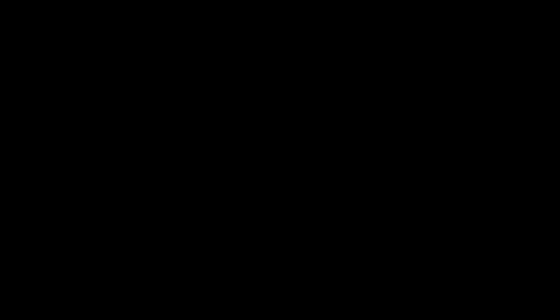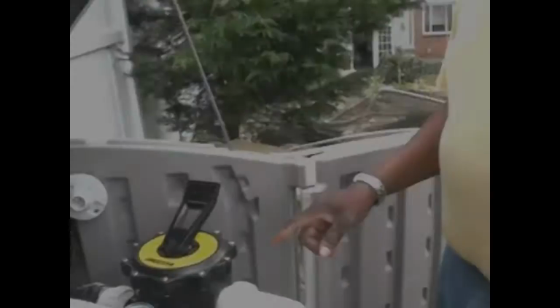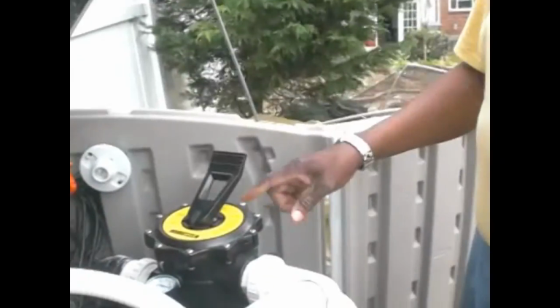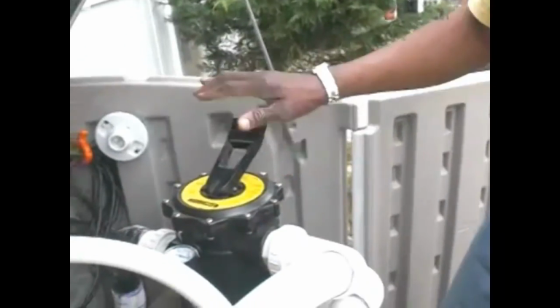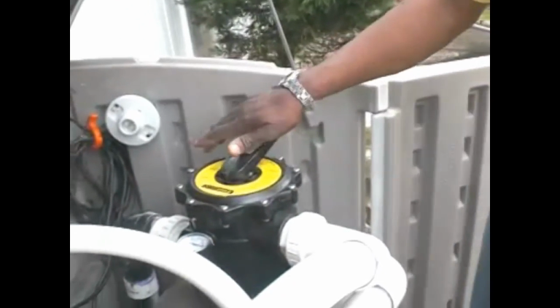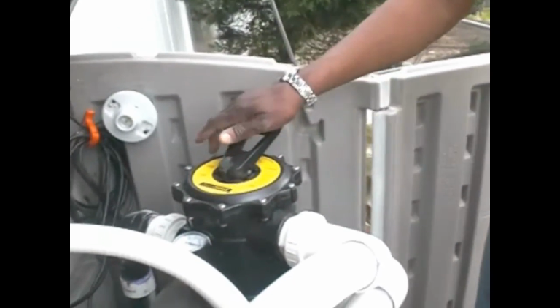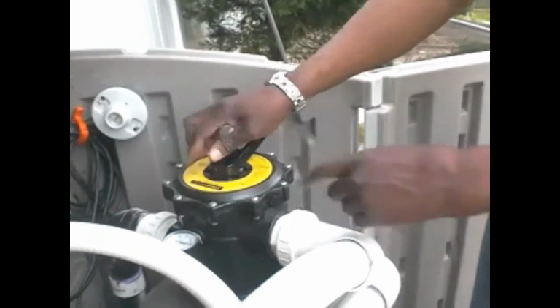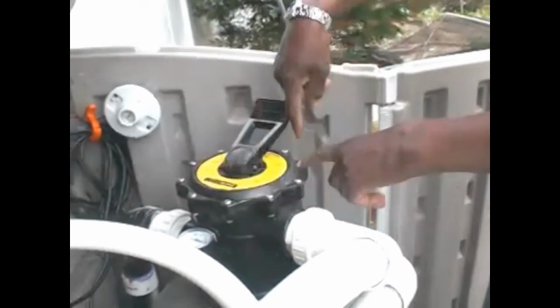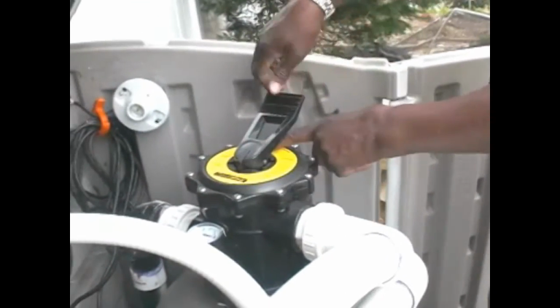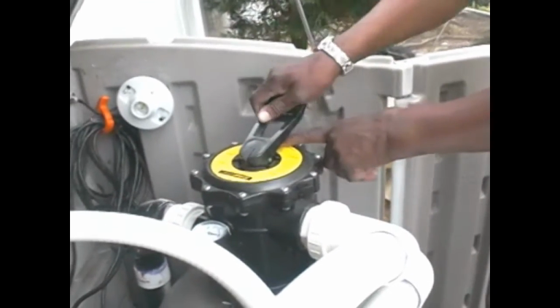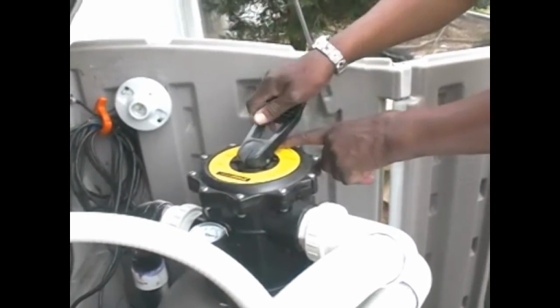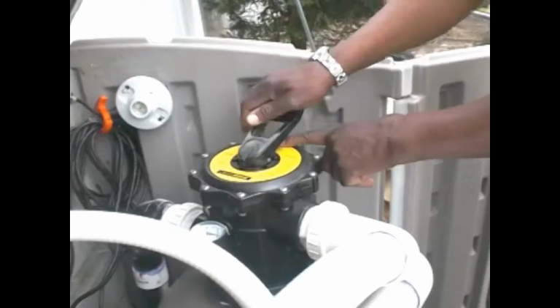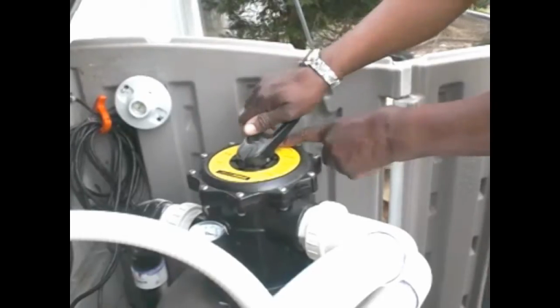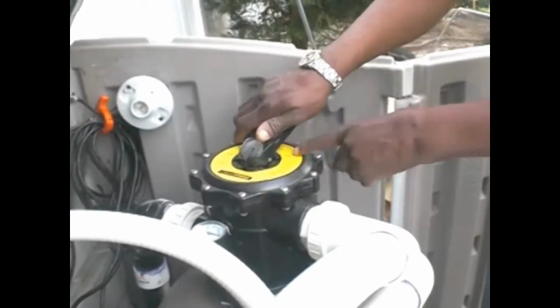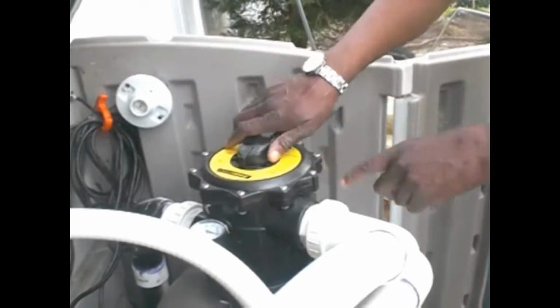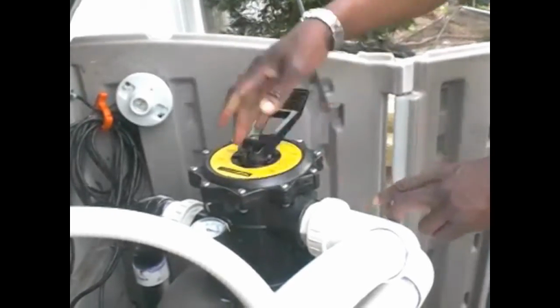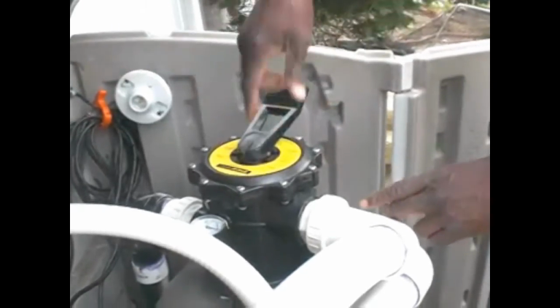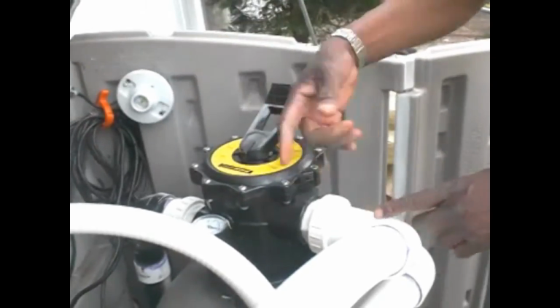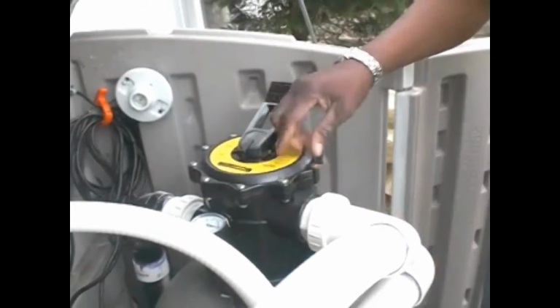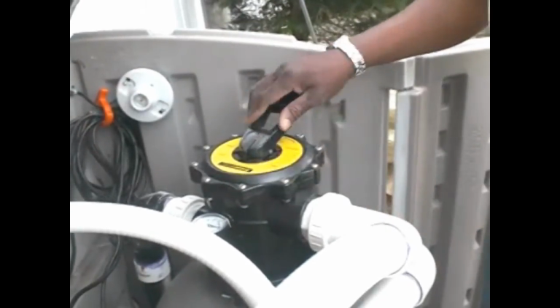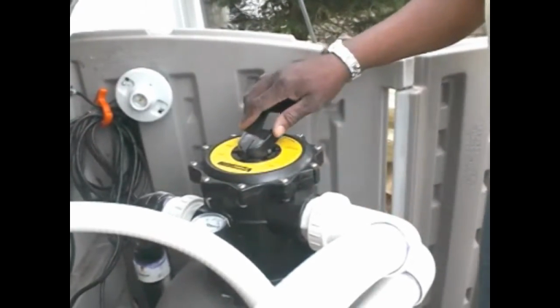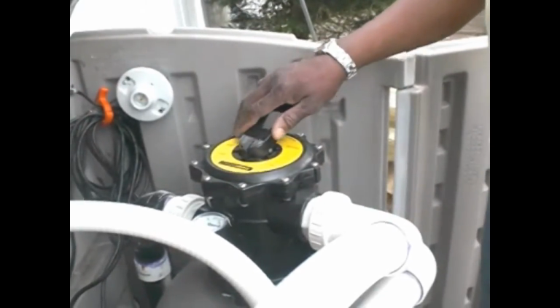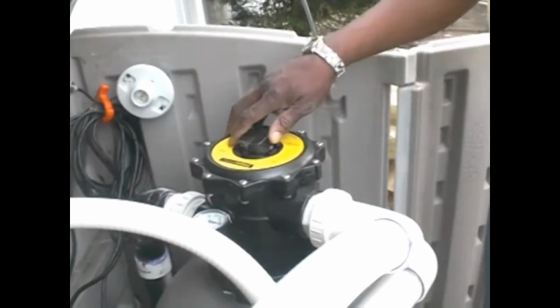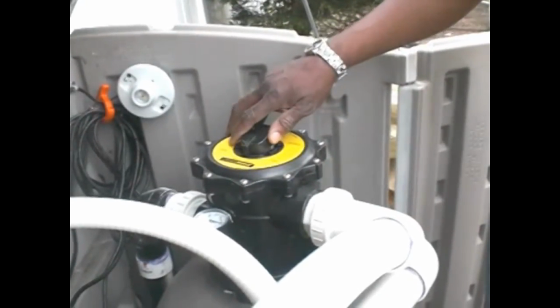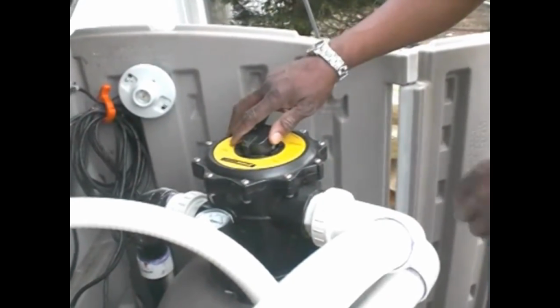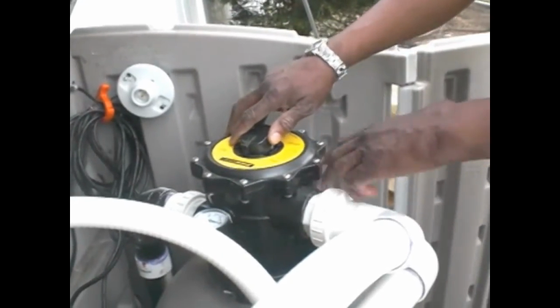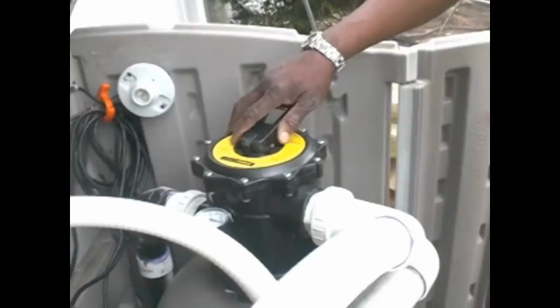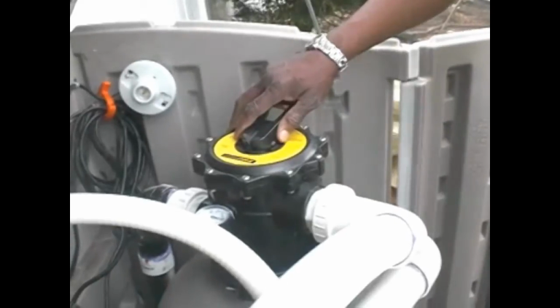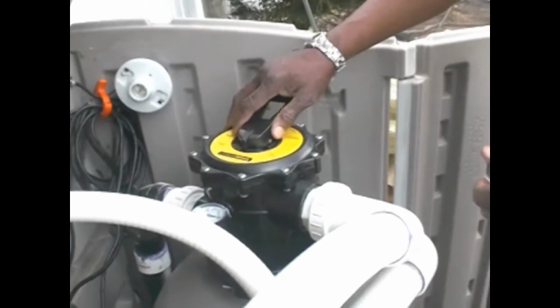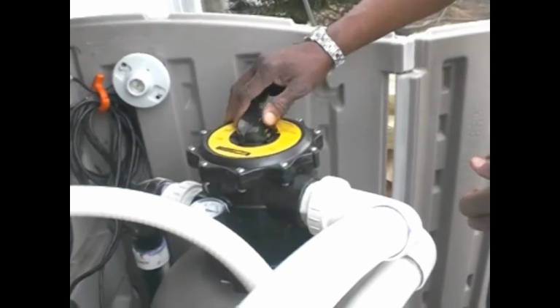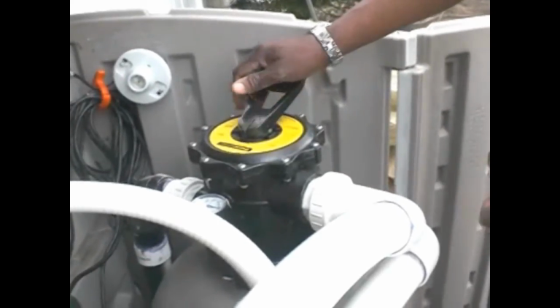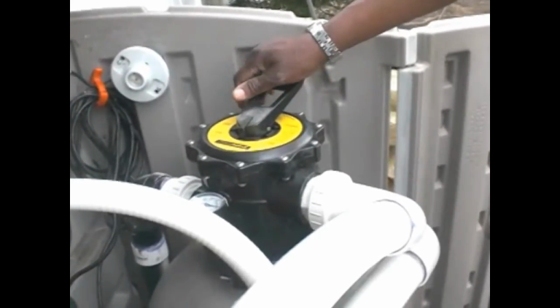Turn it to backwash — we just push down on the handle and flip this back to backwash. As soon as that happens, the water flow starts and we get the dirt coming out of the other end. I'll let you see what it looks like when we go into backwash.